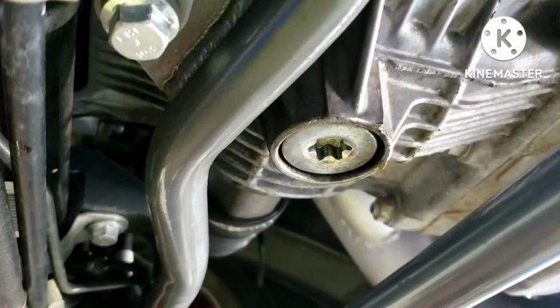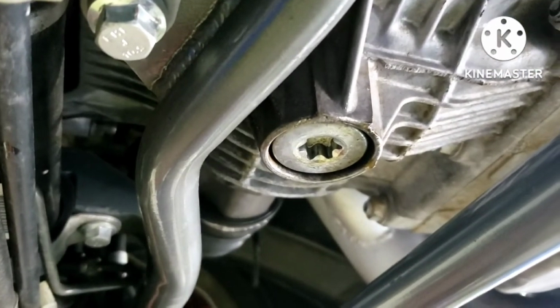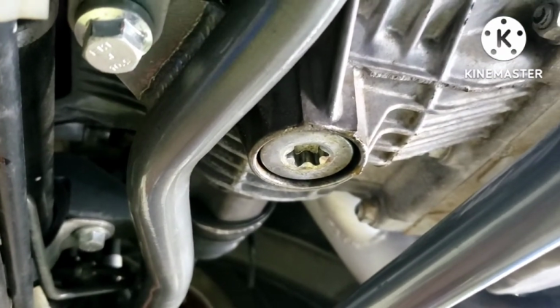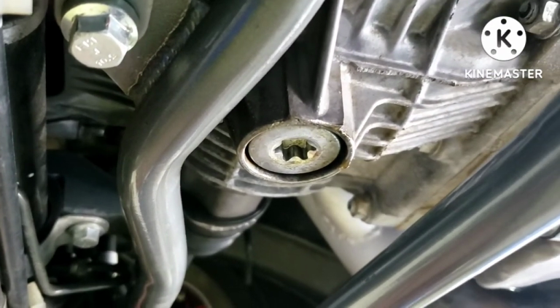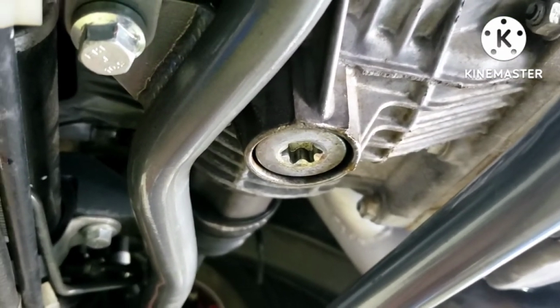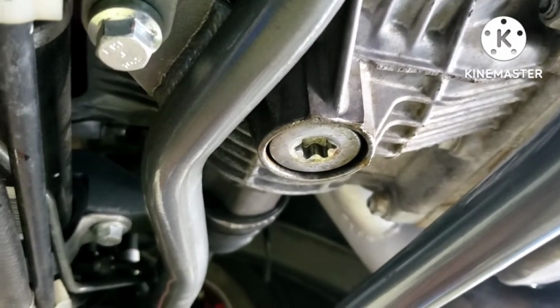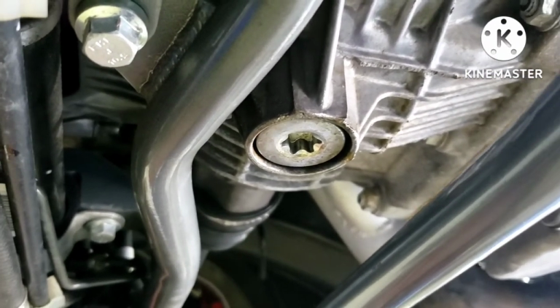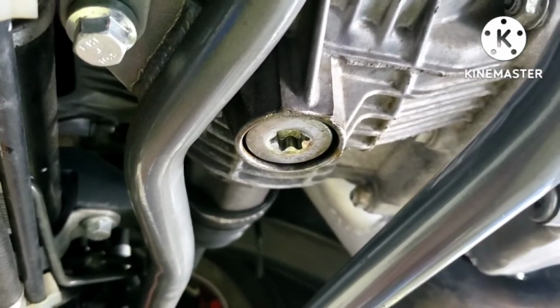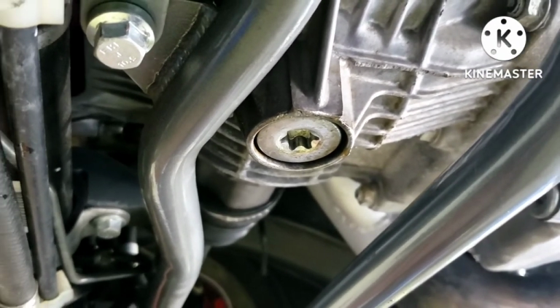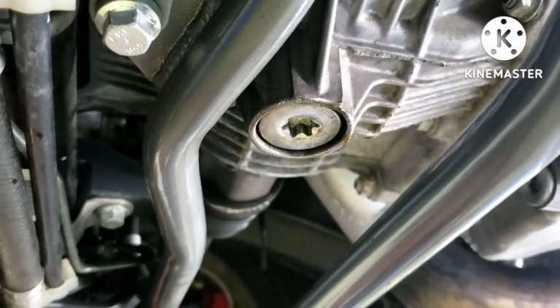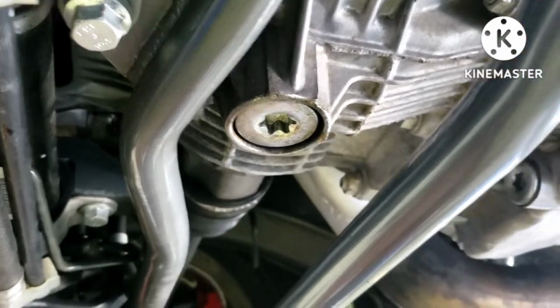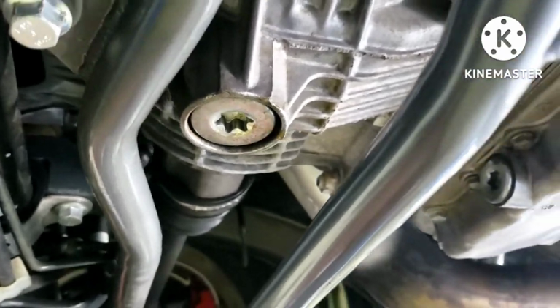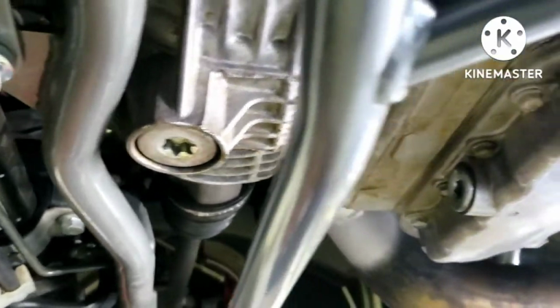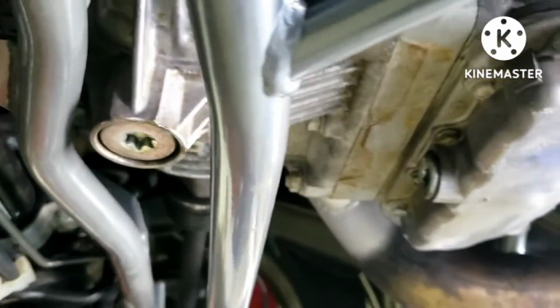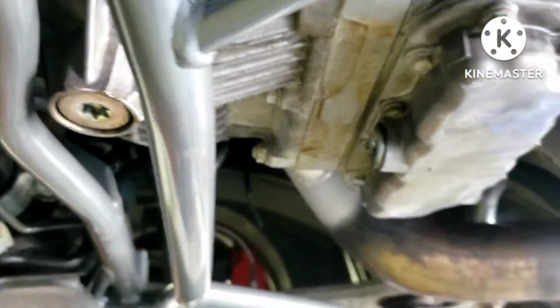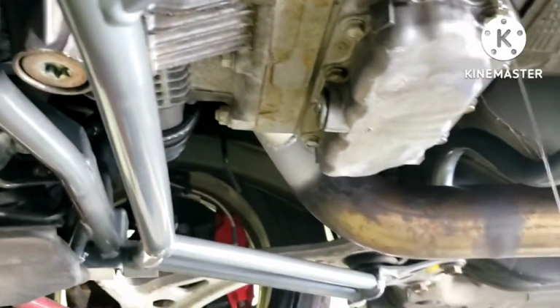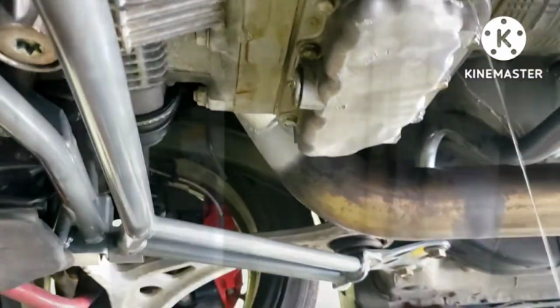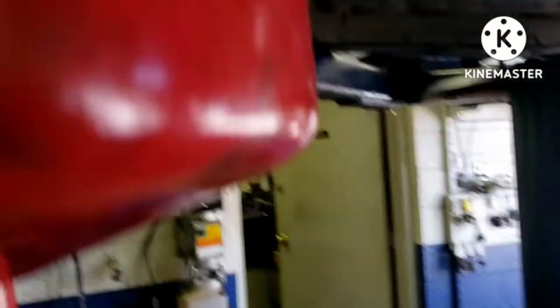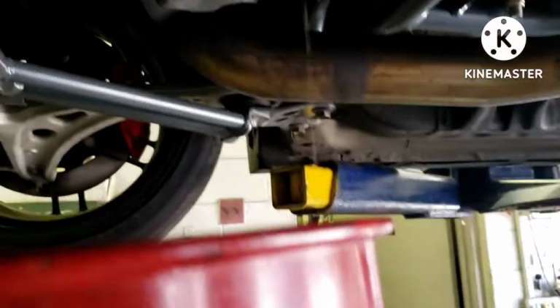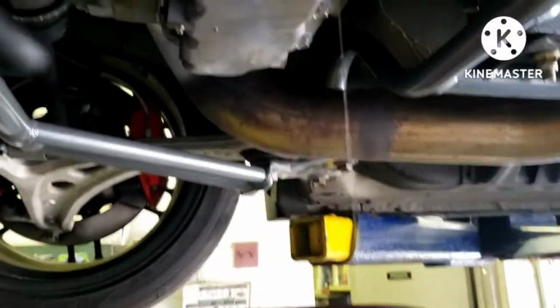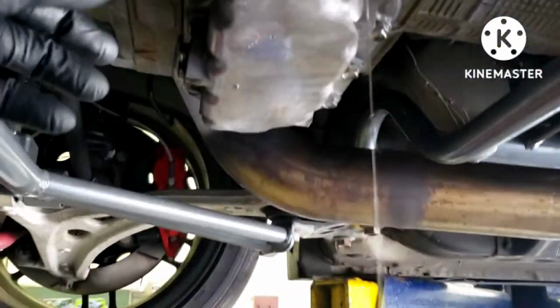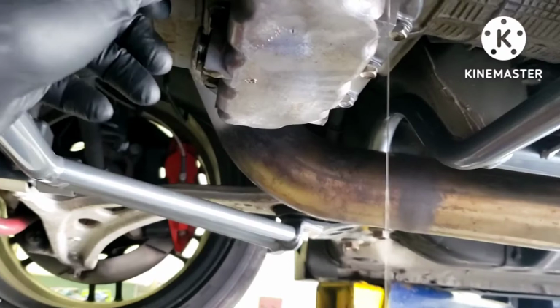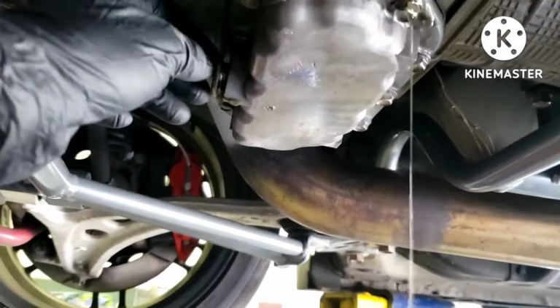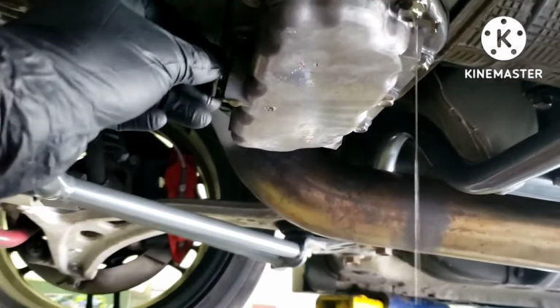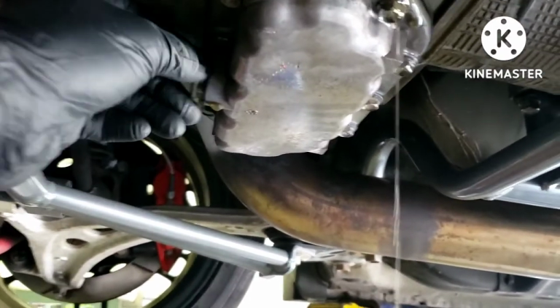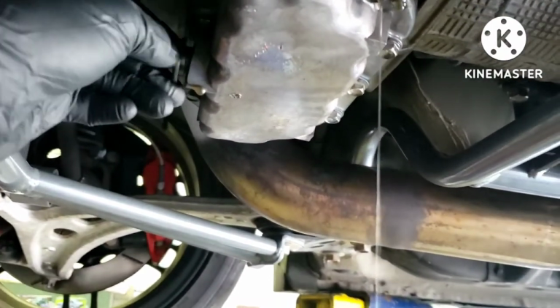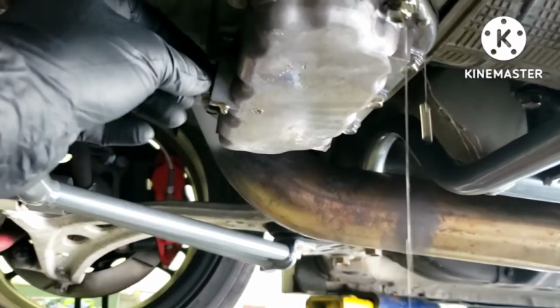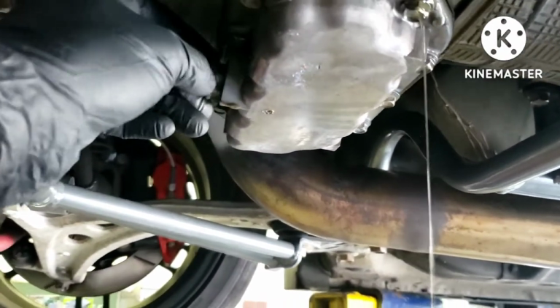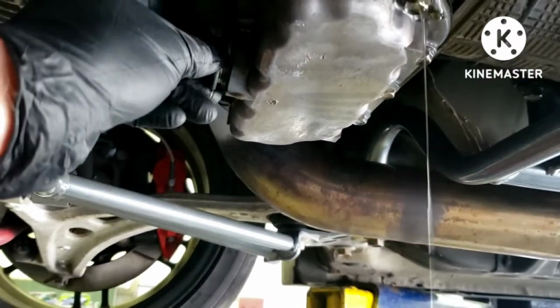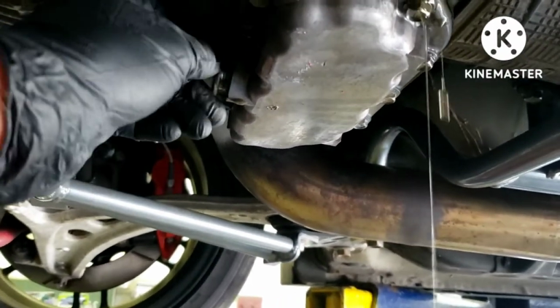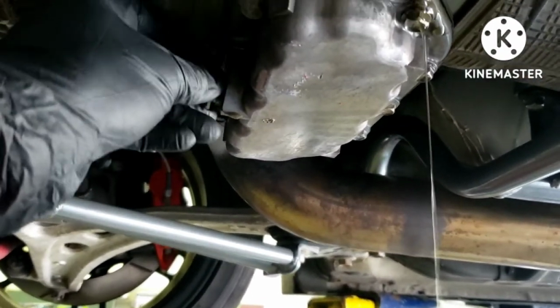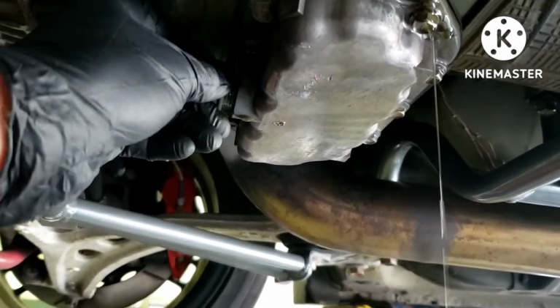That one's usually really easy, but that one is usually a major pain because it seizes in — that's a T70 Torx. So I'm going to take those out next. This is where things can get a bit messy; hopefully it doesn't make a huge mess.